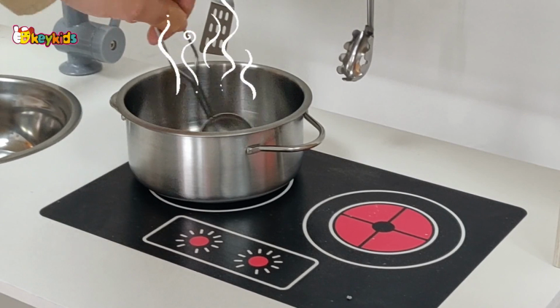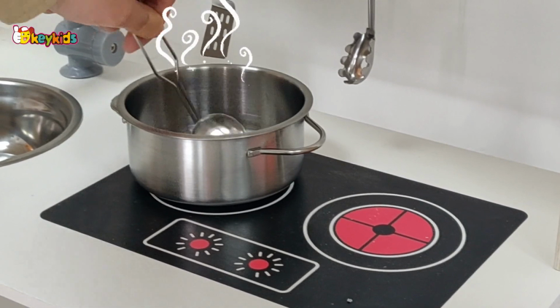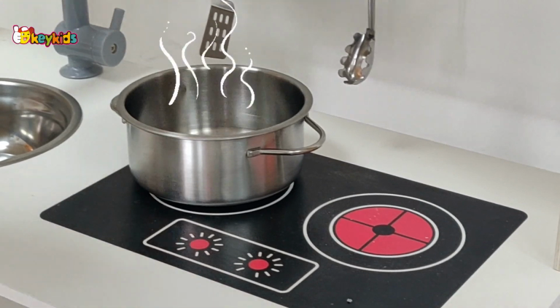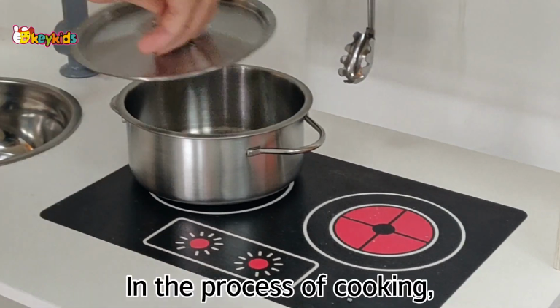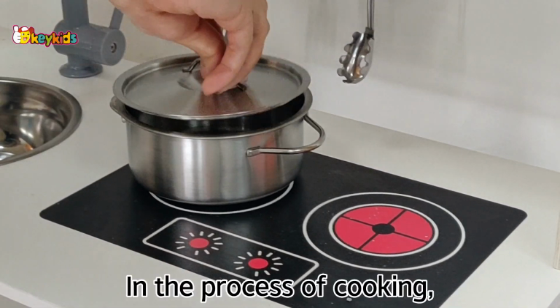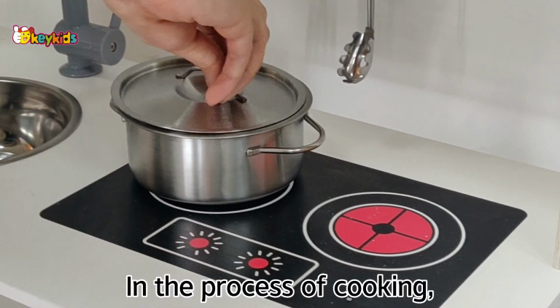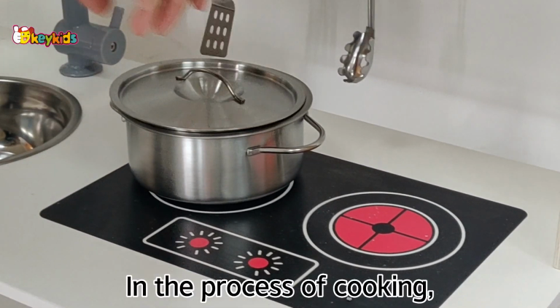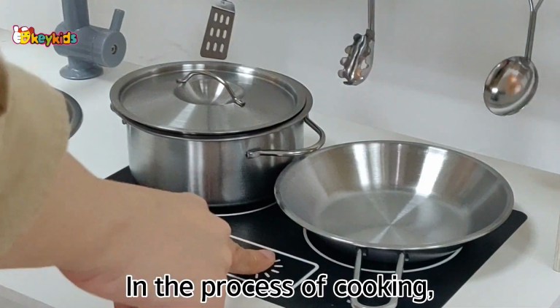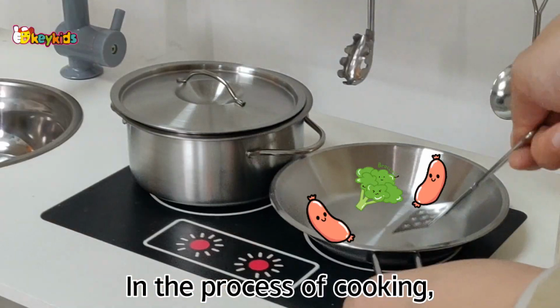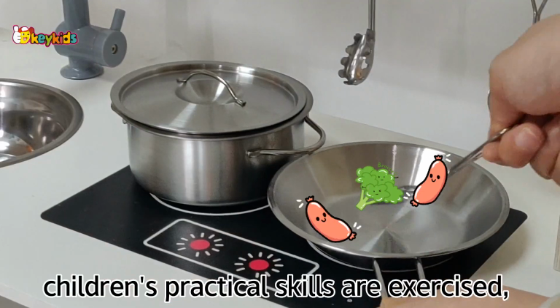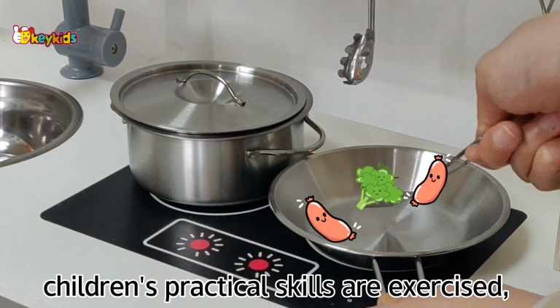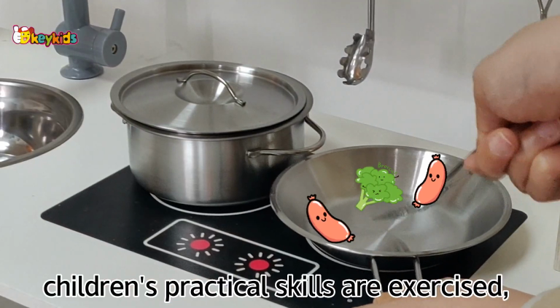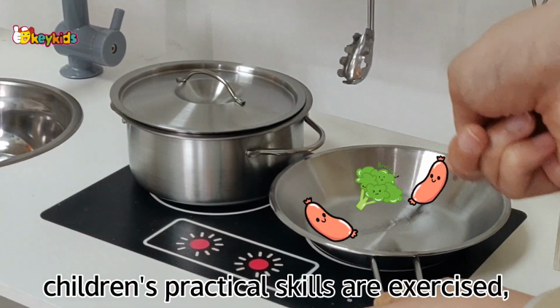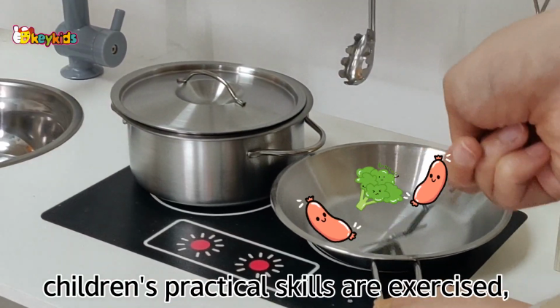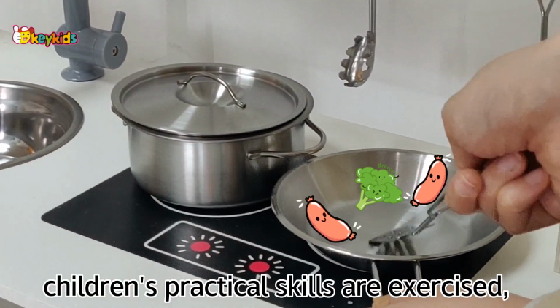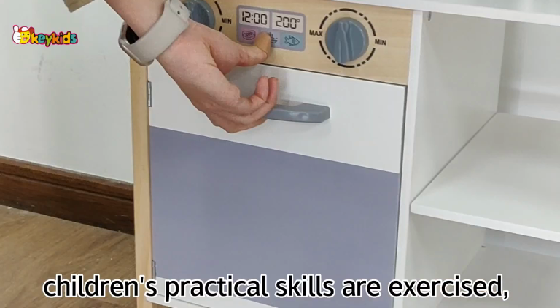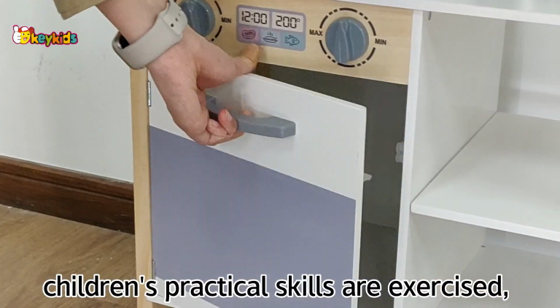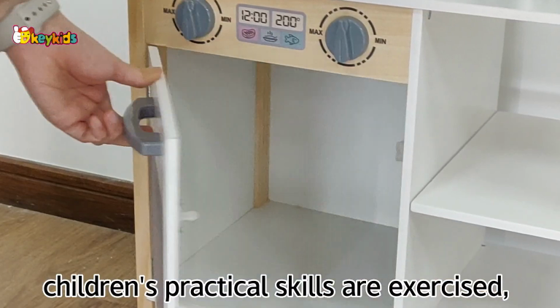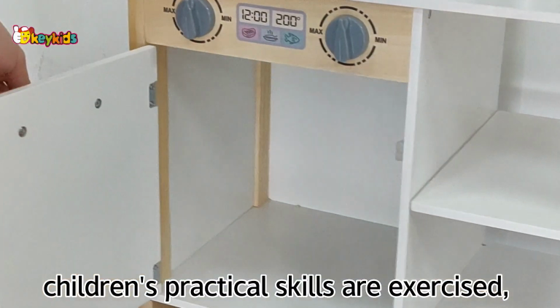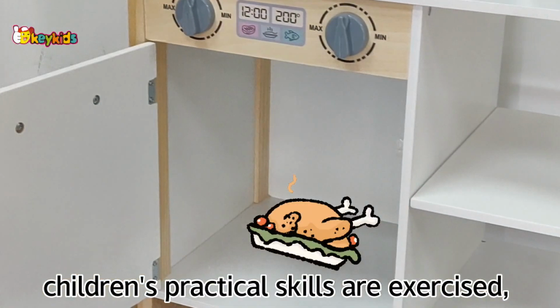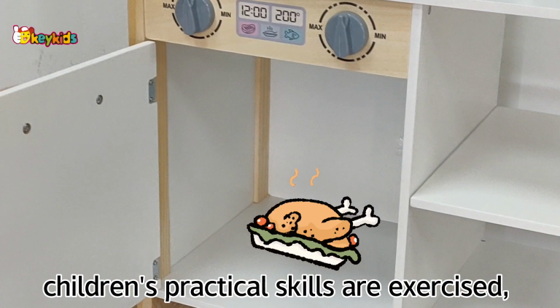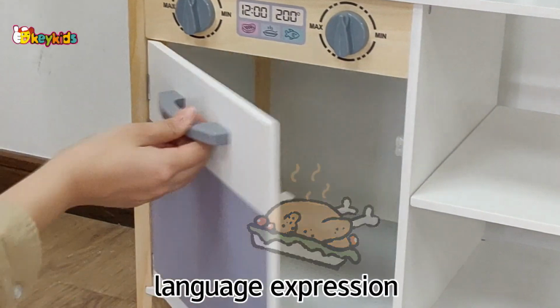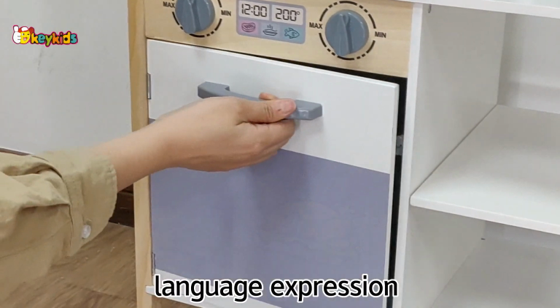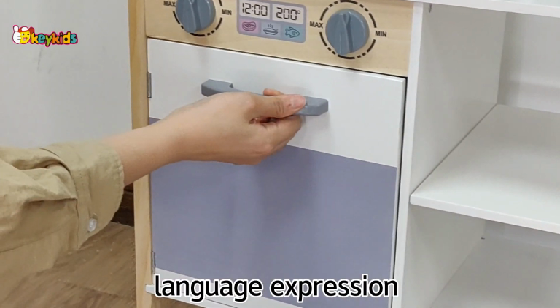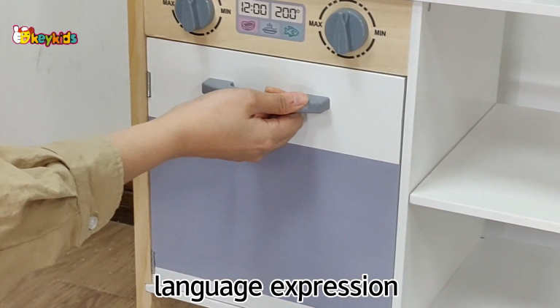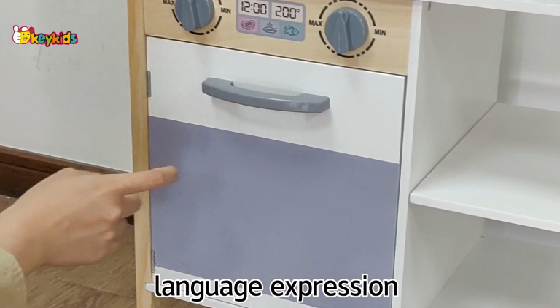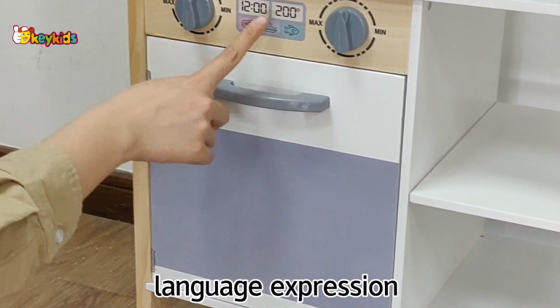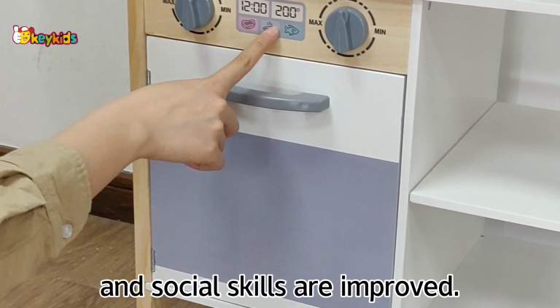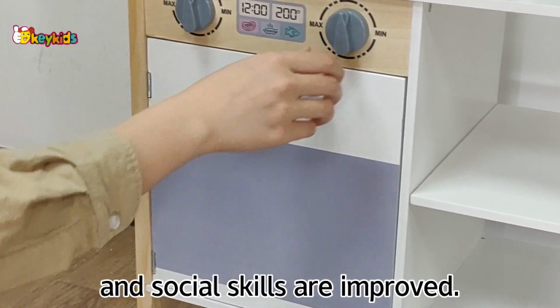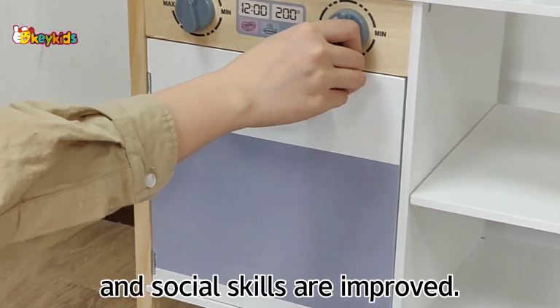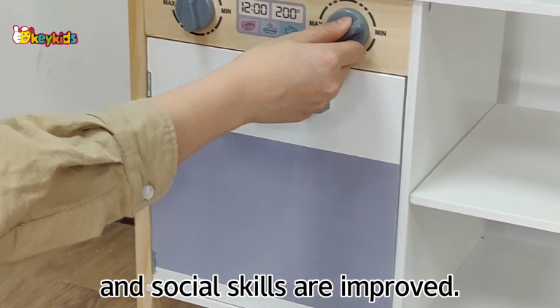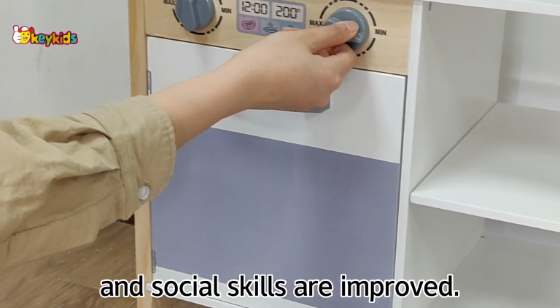In the process of cooking, children's practical skills are exercised, language expression and social skills are improved.